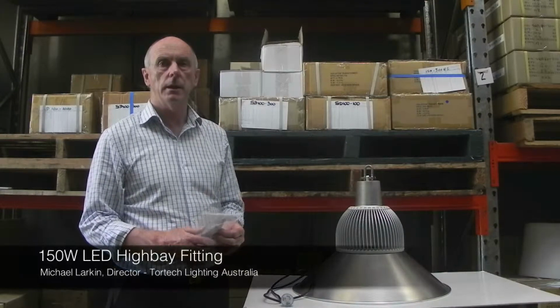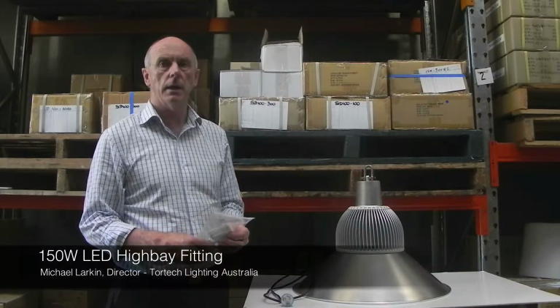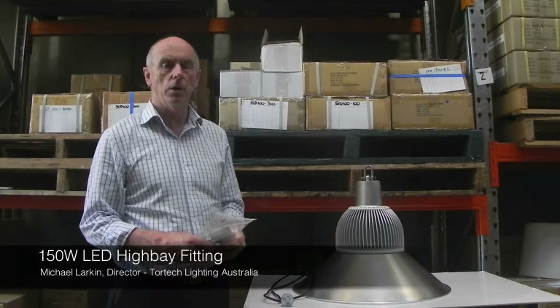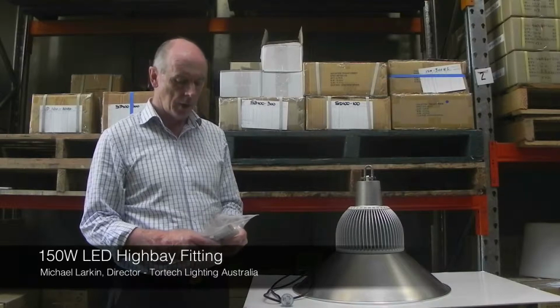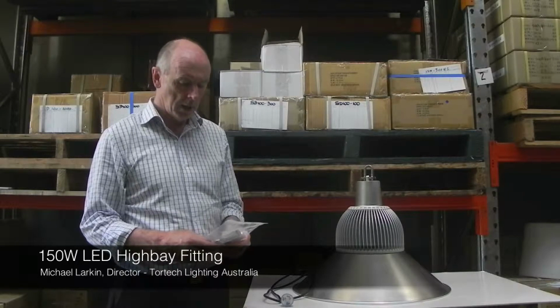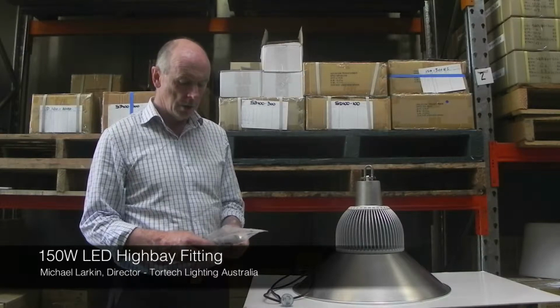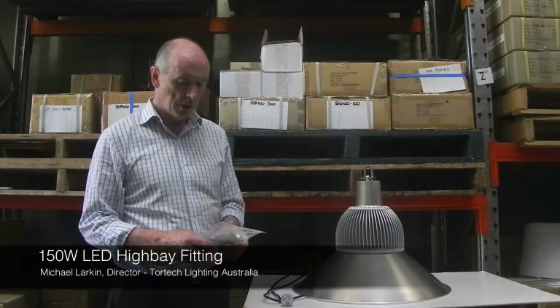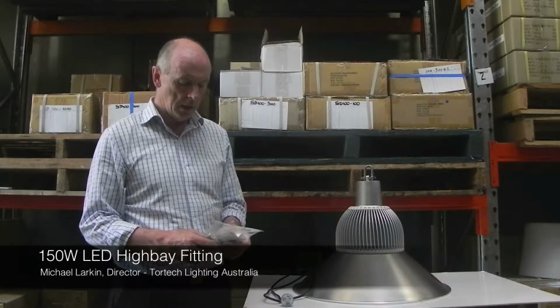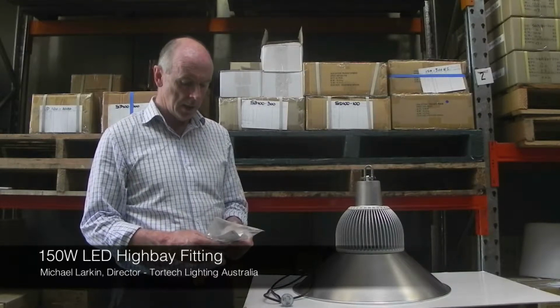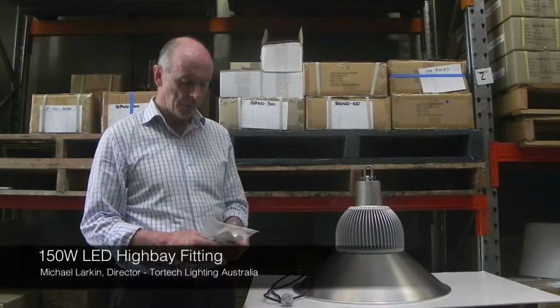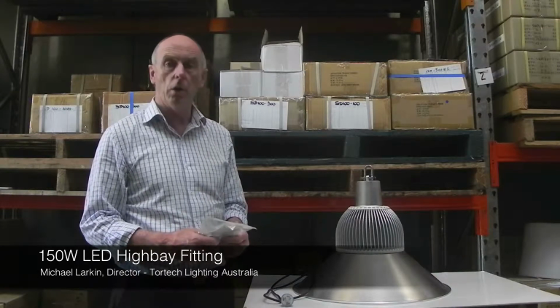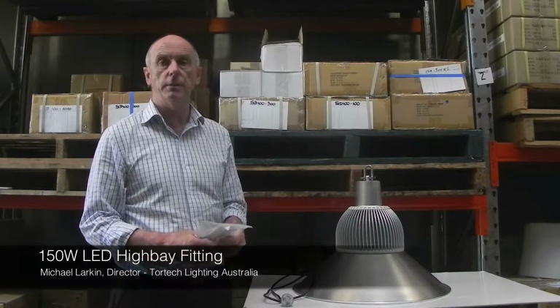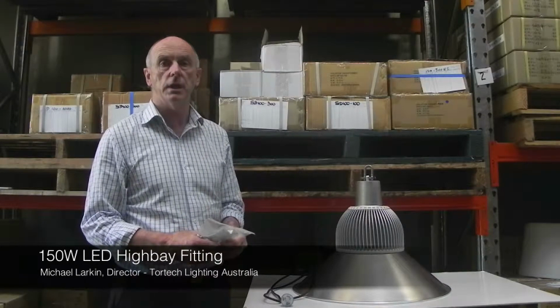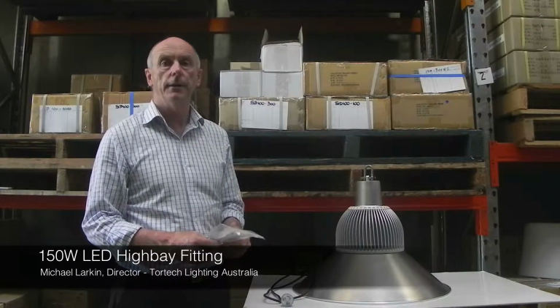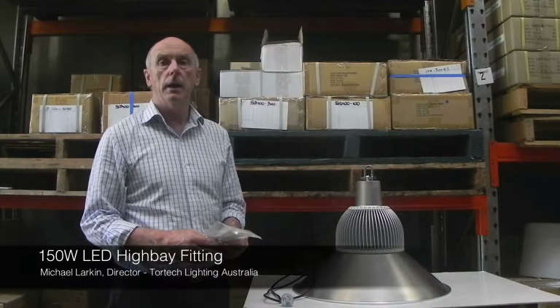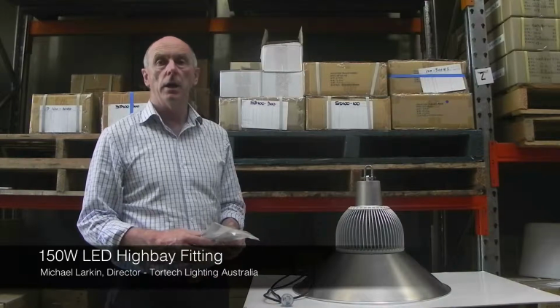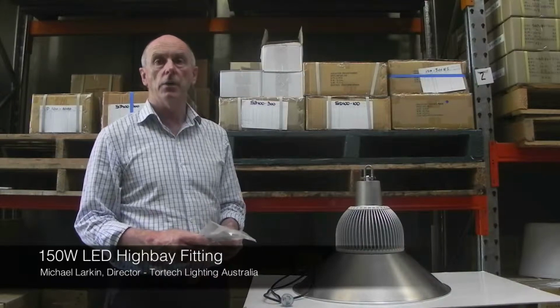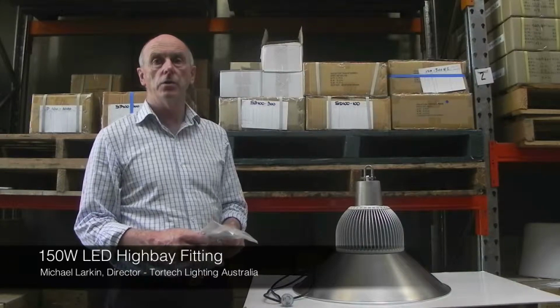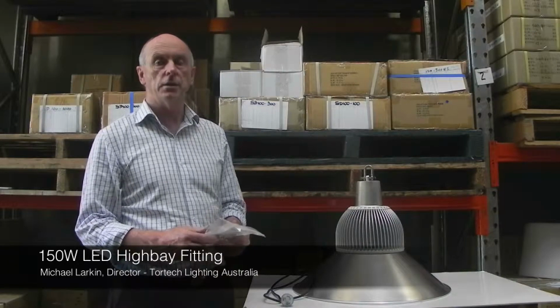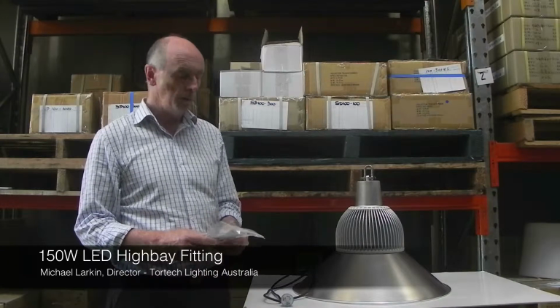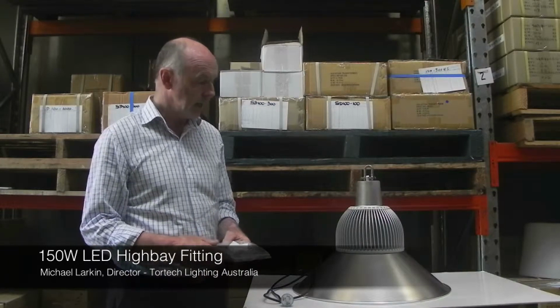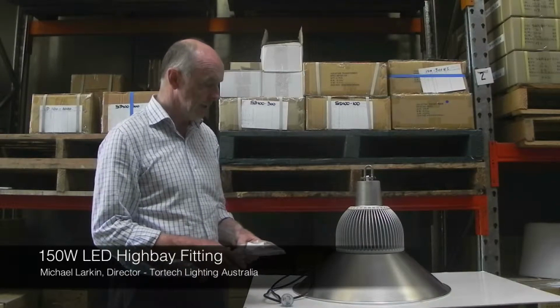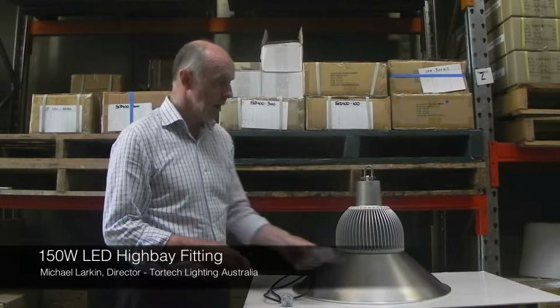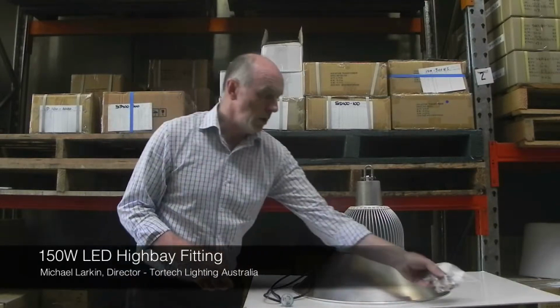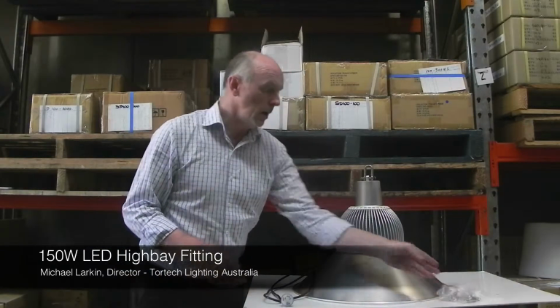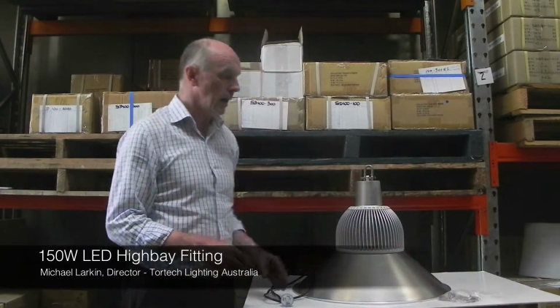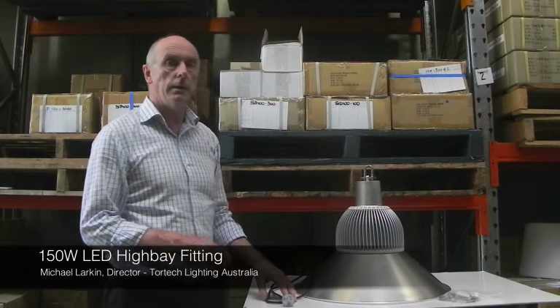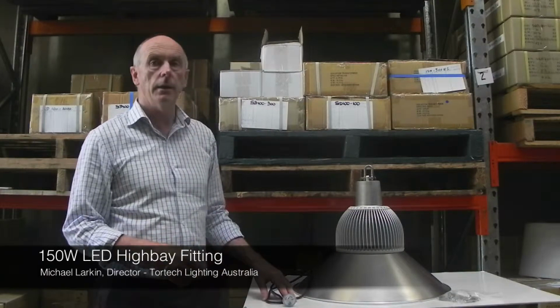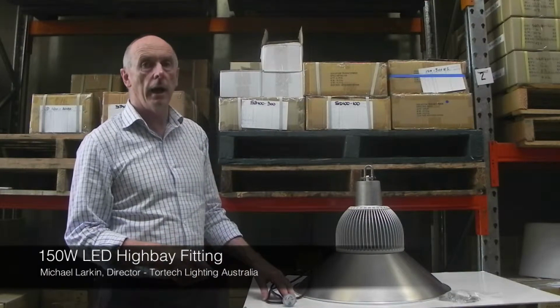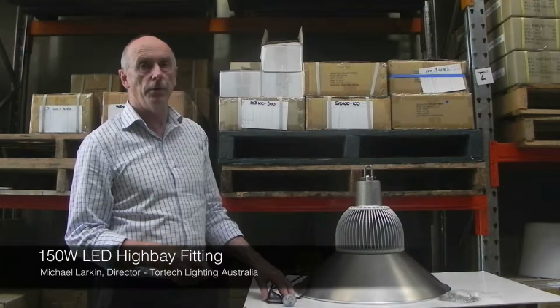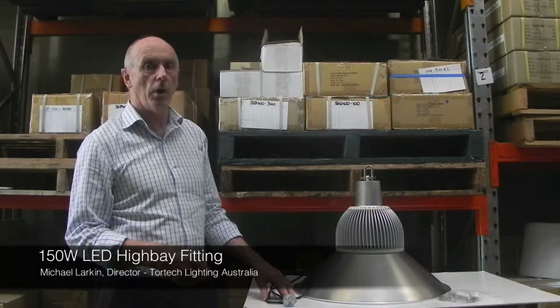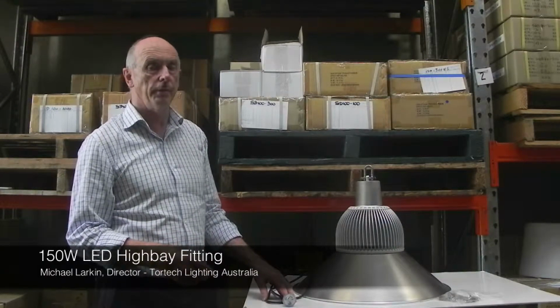It's a unique product. It was launched in the Hong Kong exhibition centre at the lighting show in 2012, and it's a unique LED 150 watt high bay fitting.